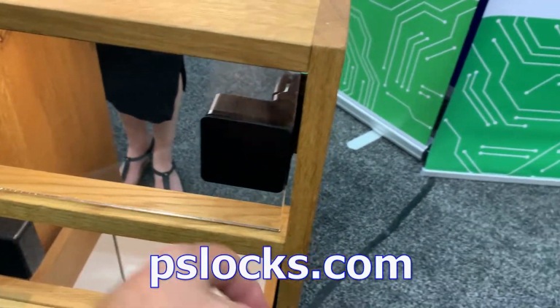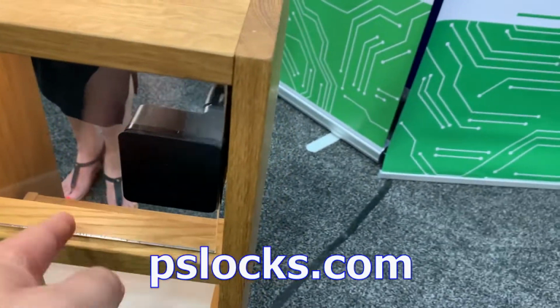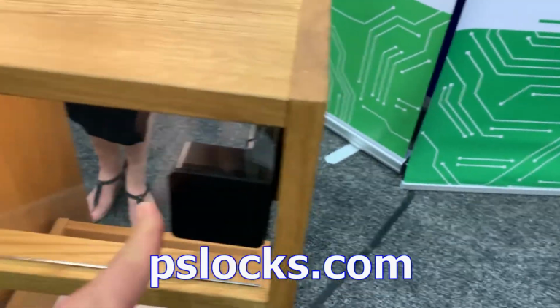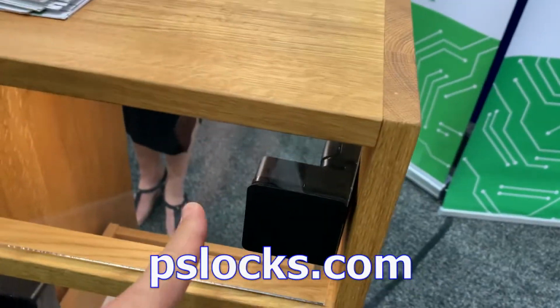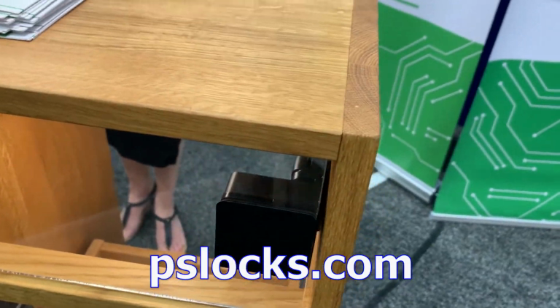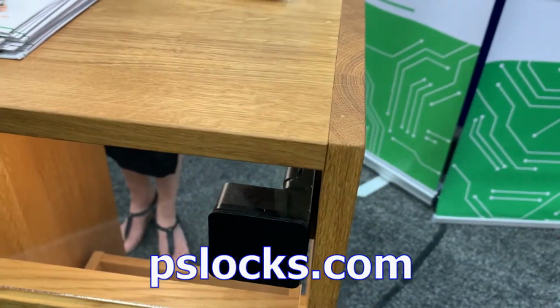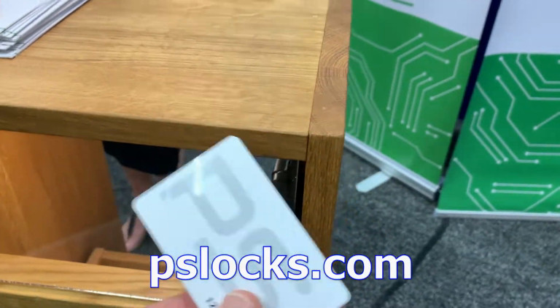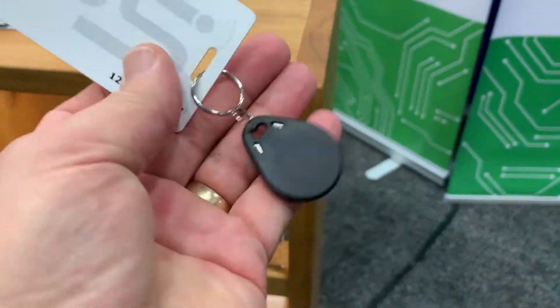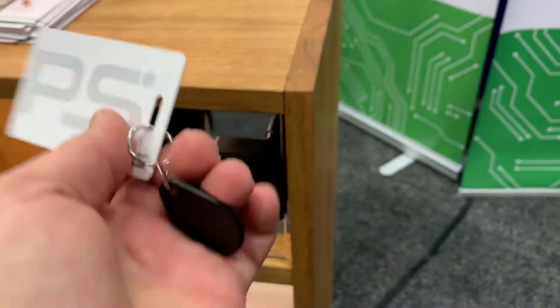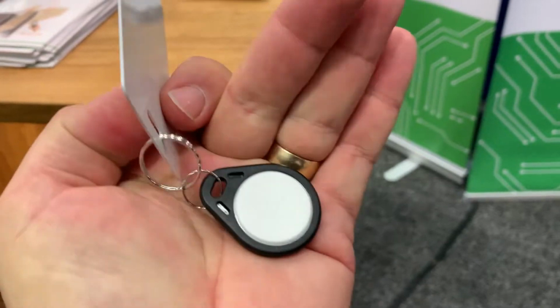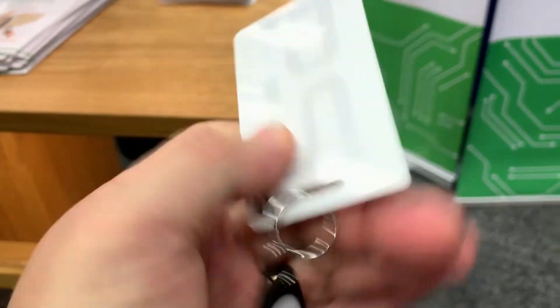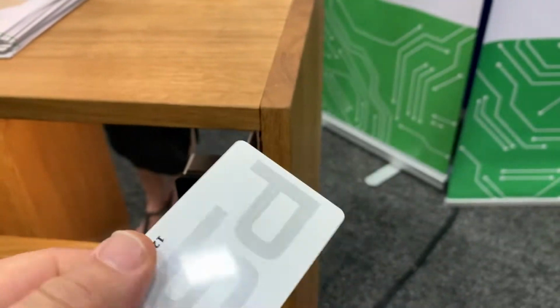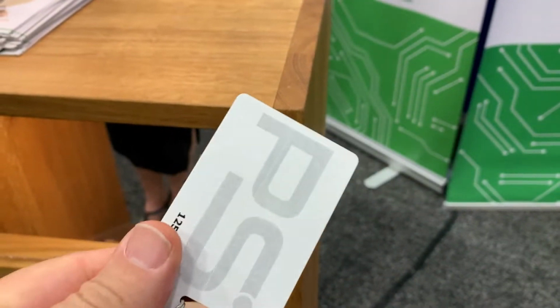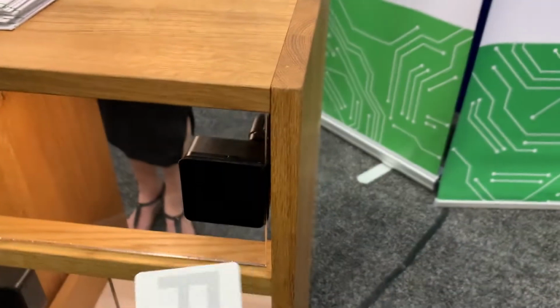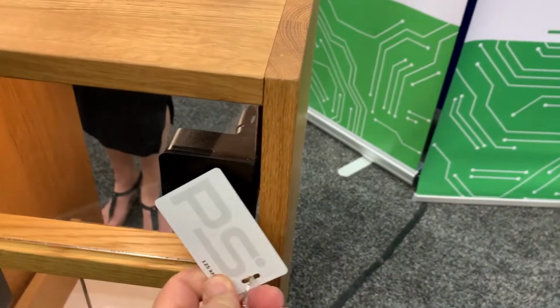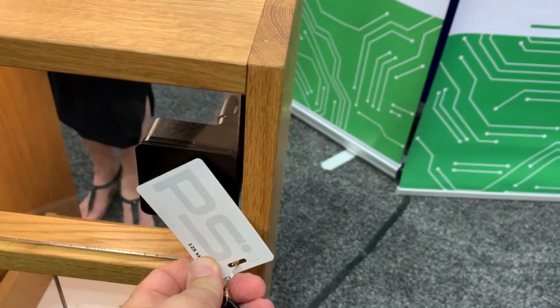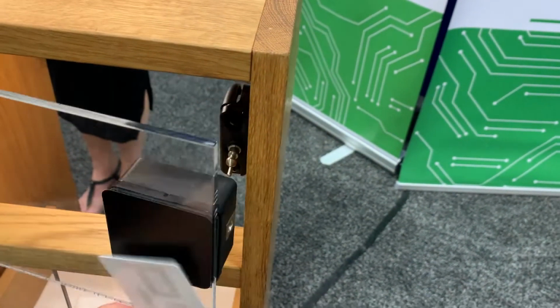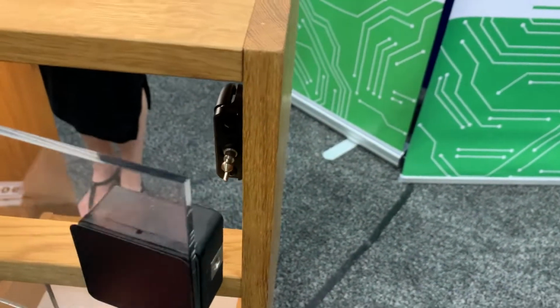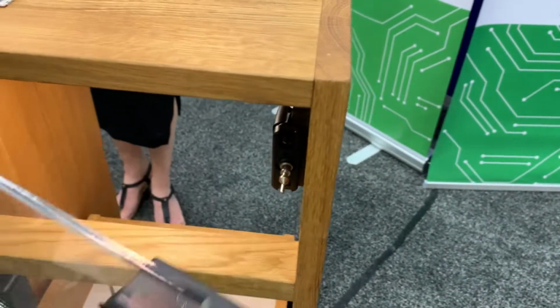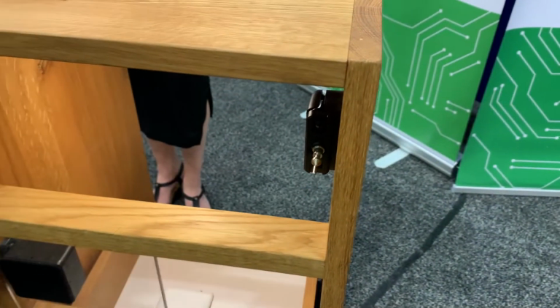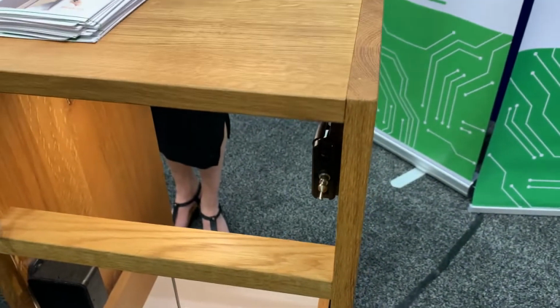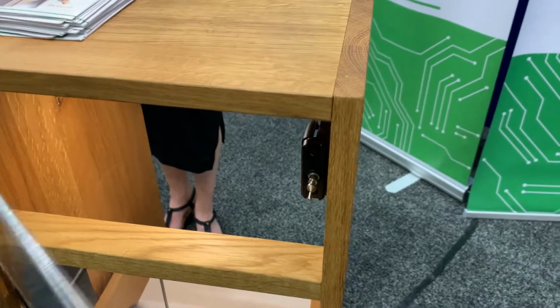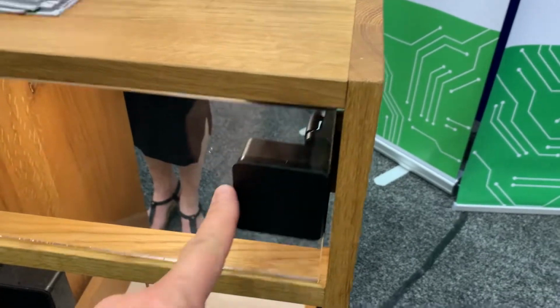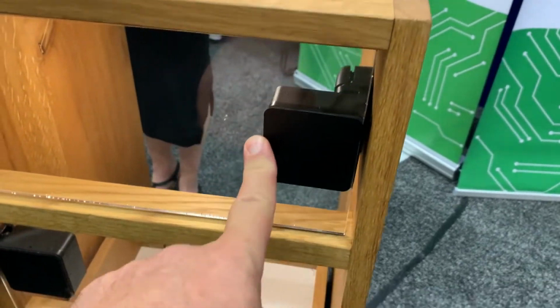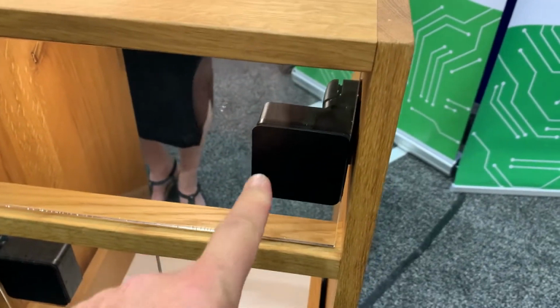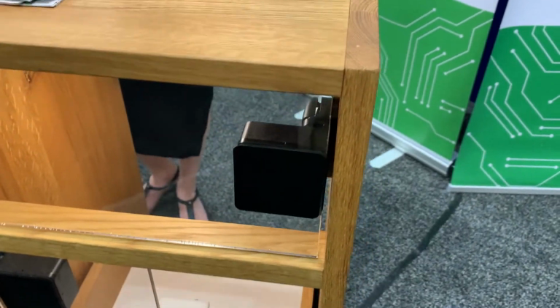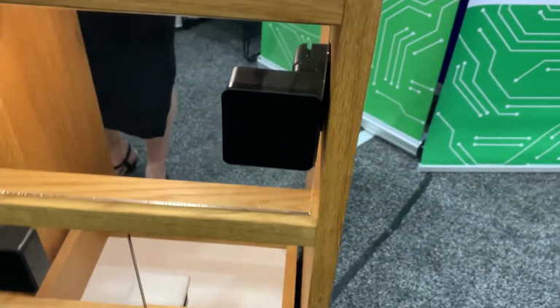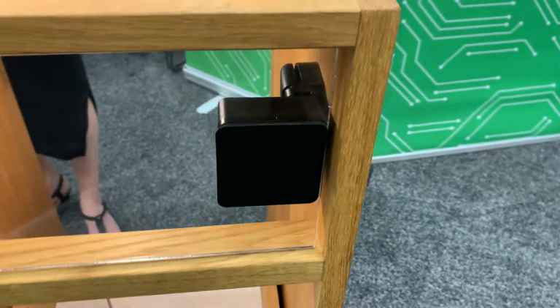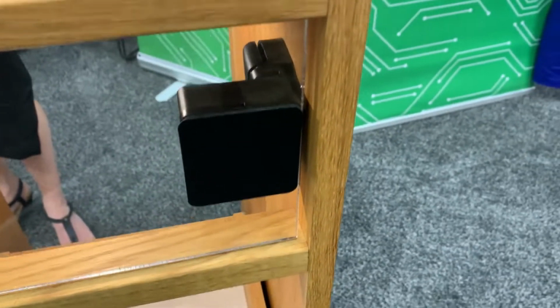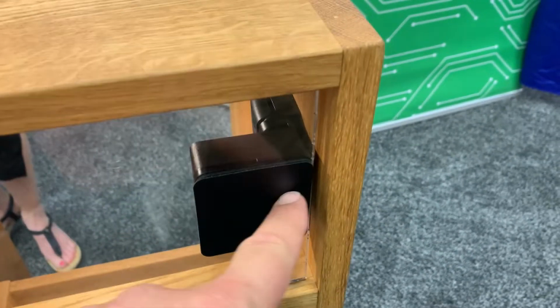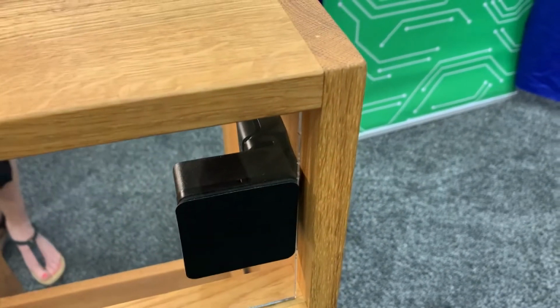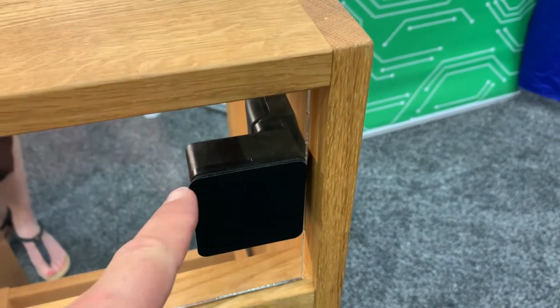So it's a lock — it's invisible — but you can have a fob or a key card that unlocks it automatically, or Bluetooth with your phone. This is clear, but if you used a non-clear version it would be totally hidden.